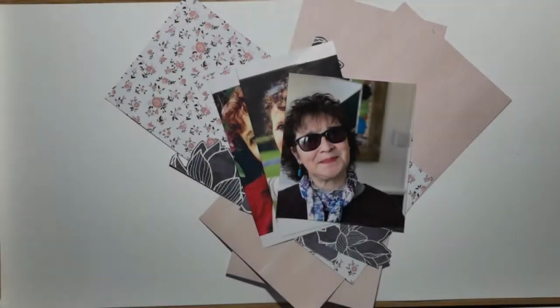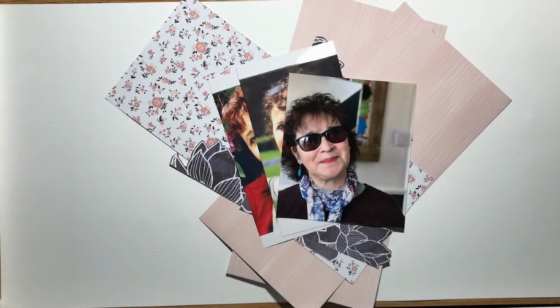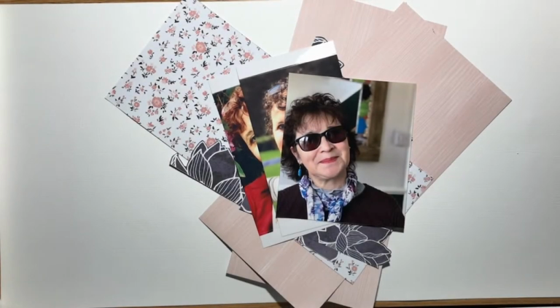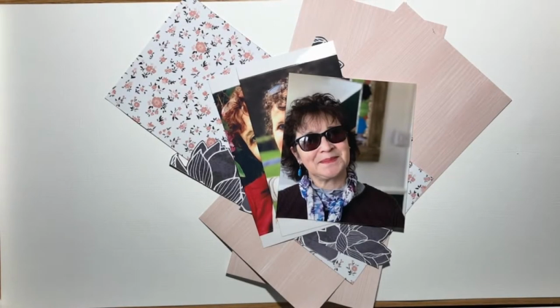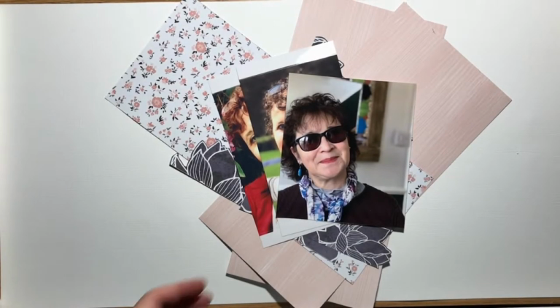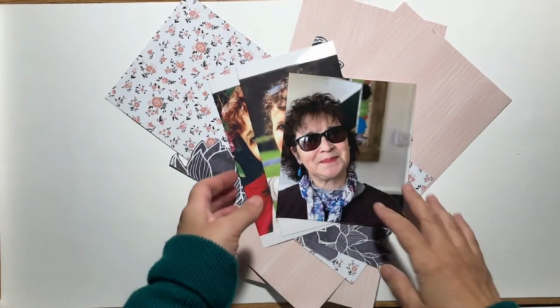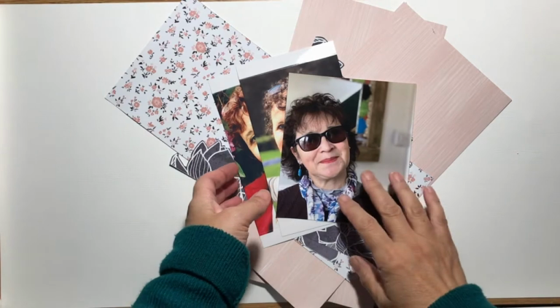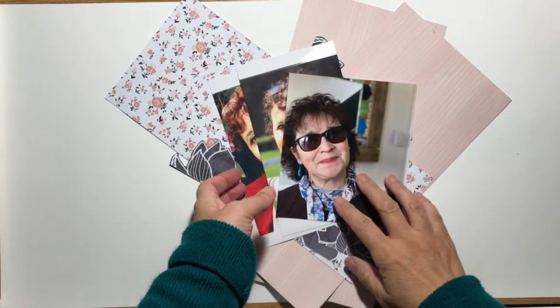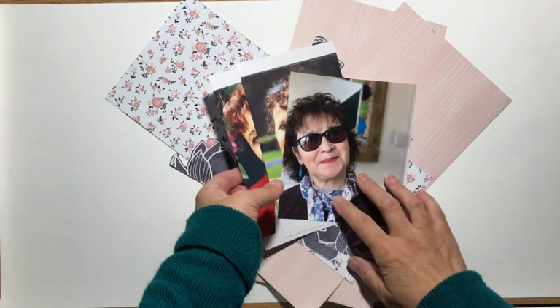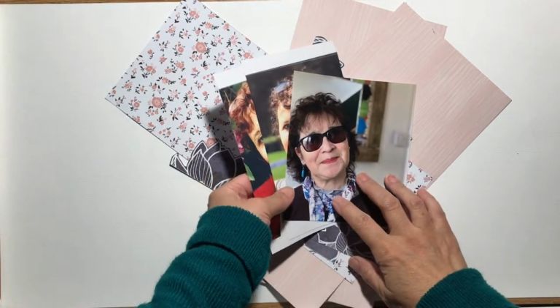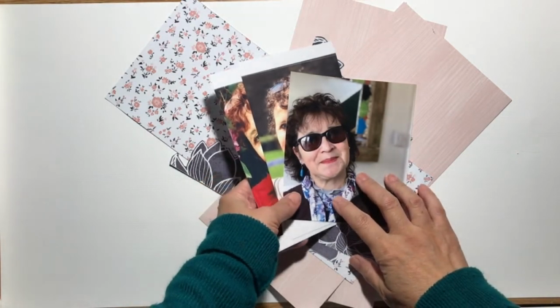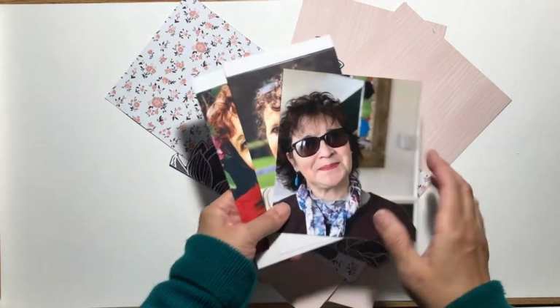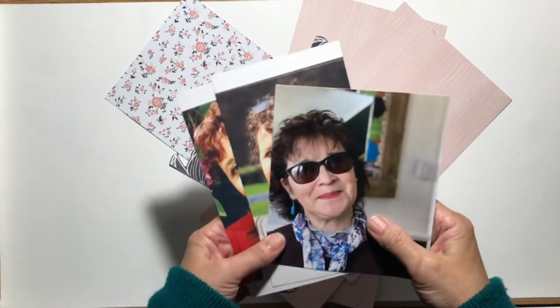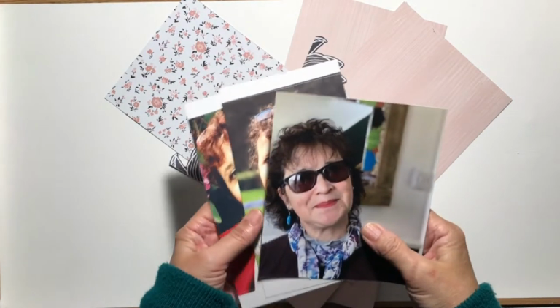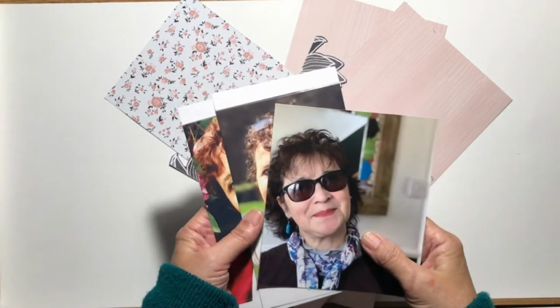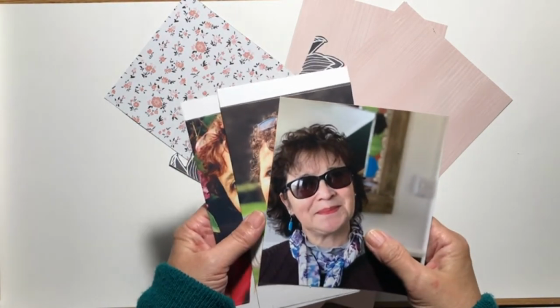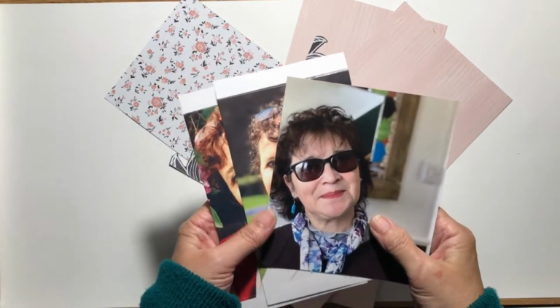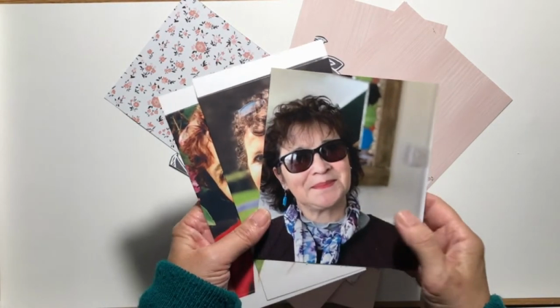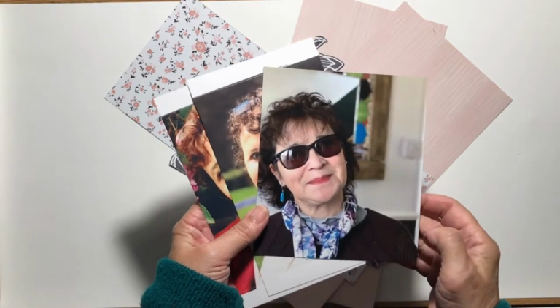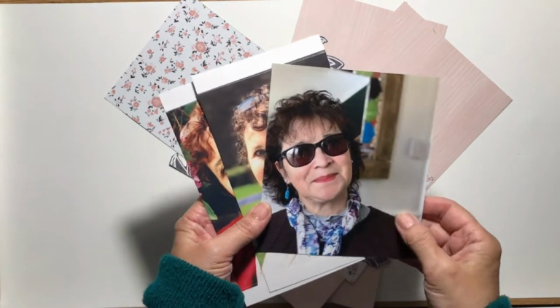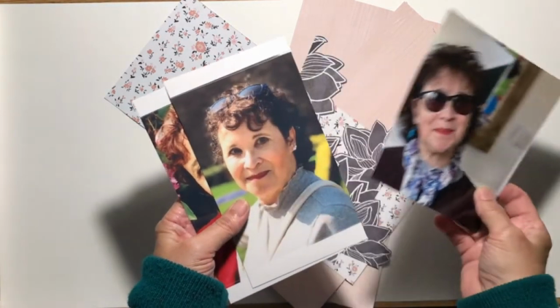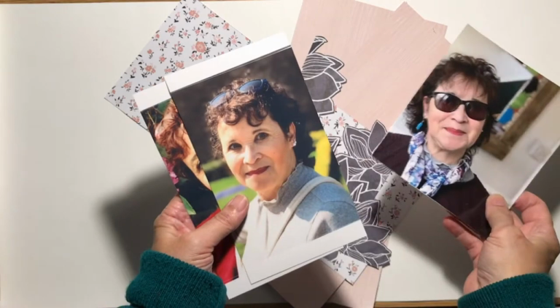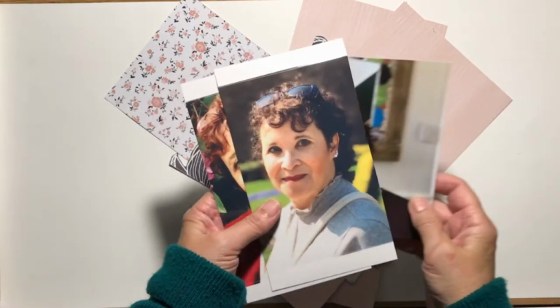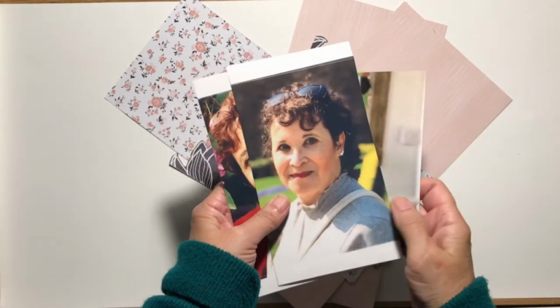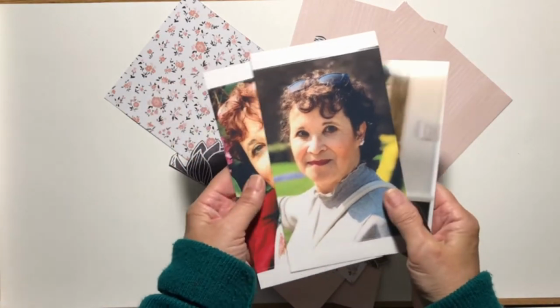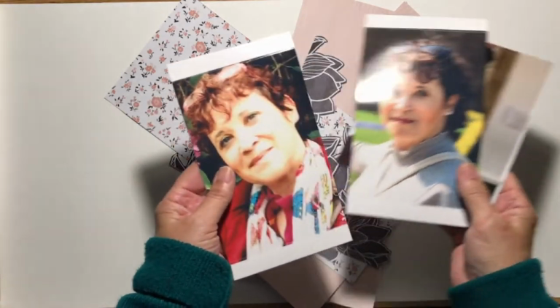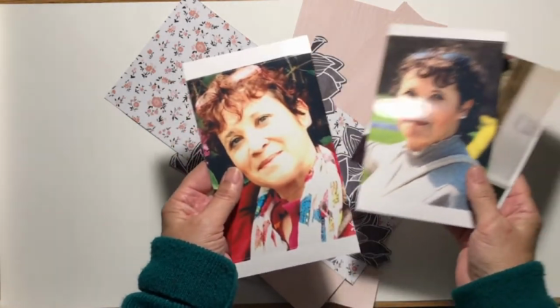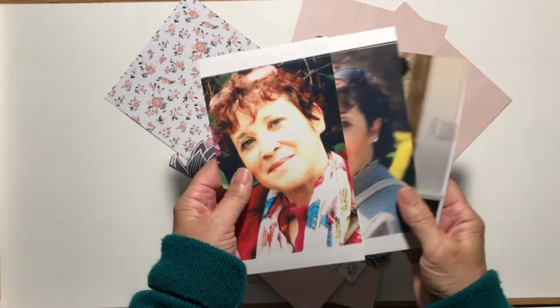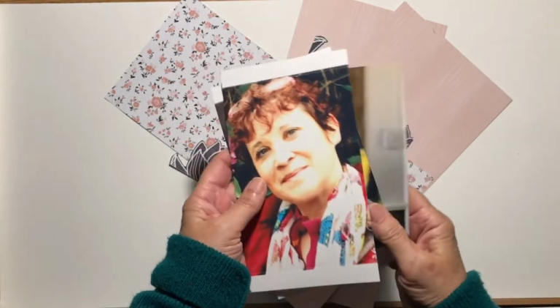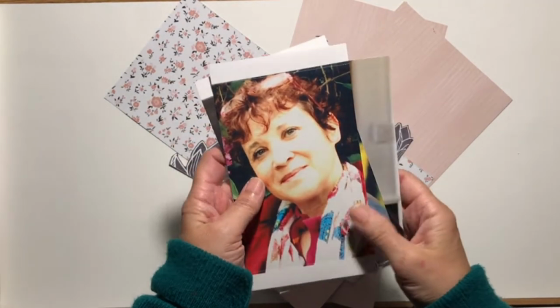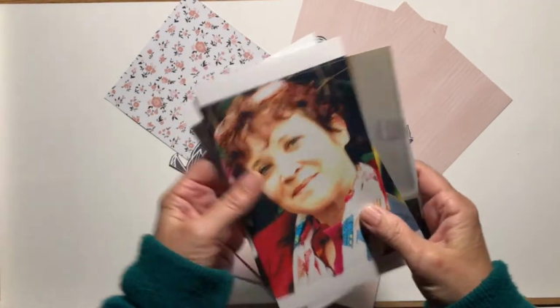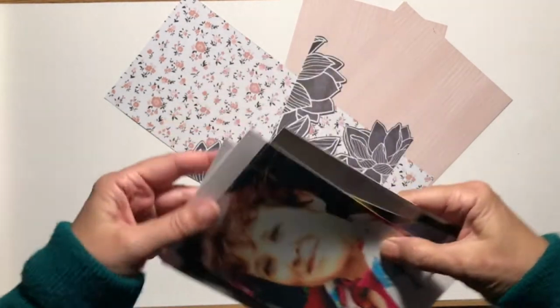Hello, it's Karen here with the September challenge which is to scrap a selfie. I actually have three photographs of myself that I'm going to scrap.